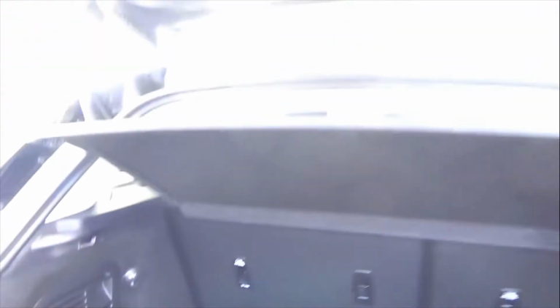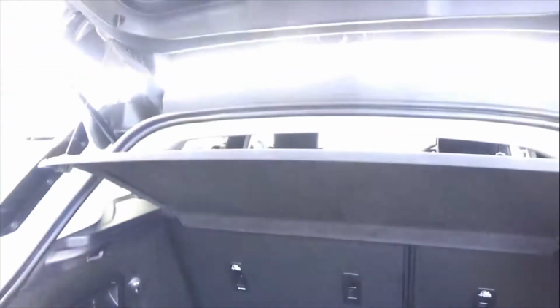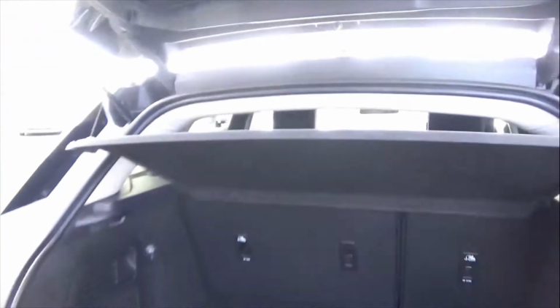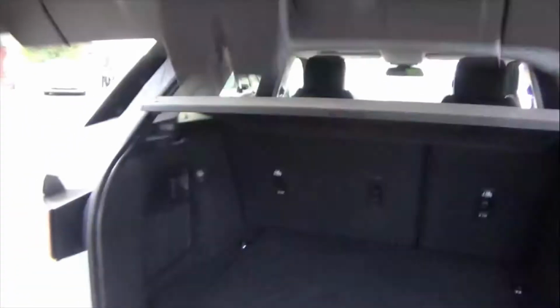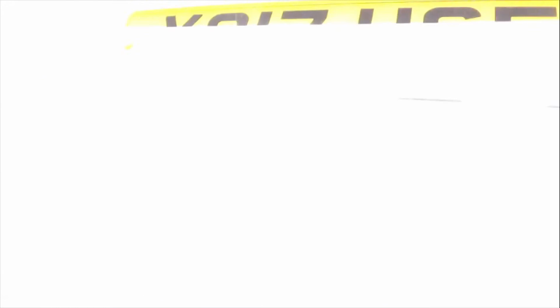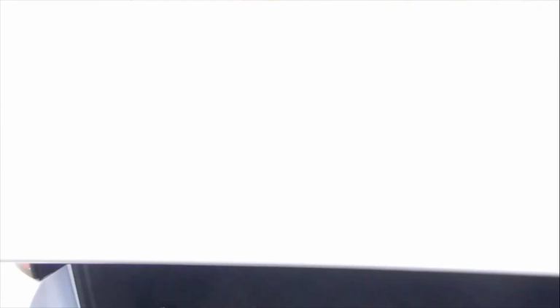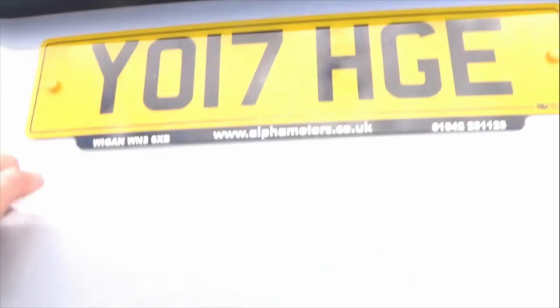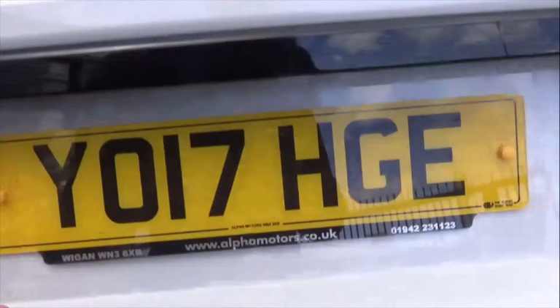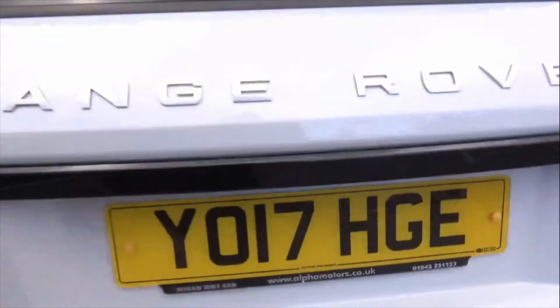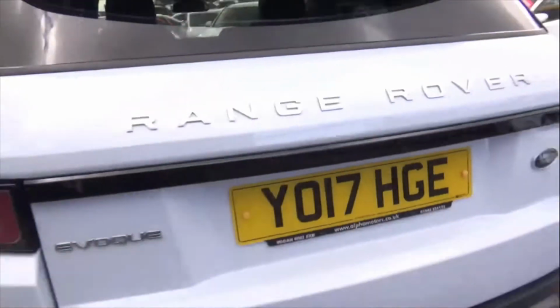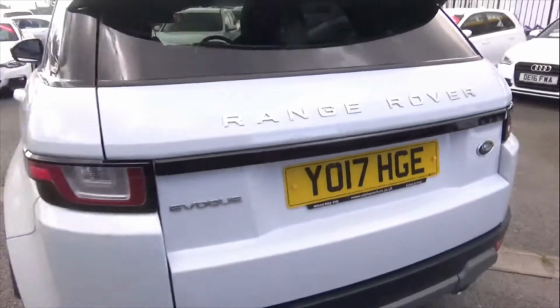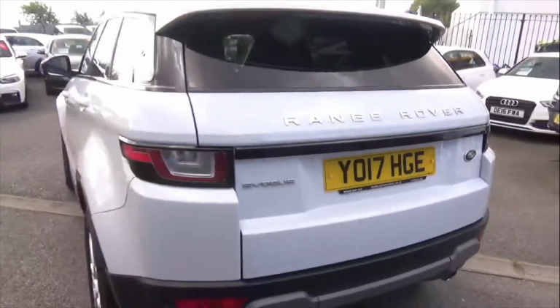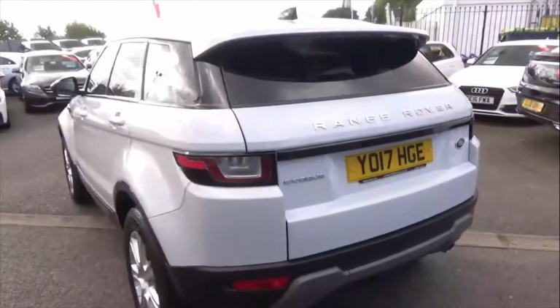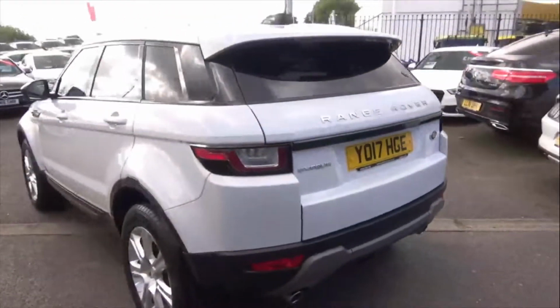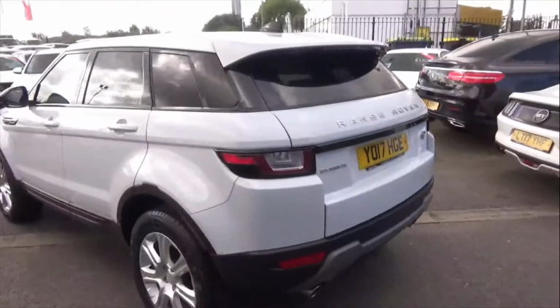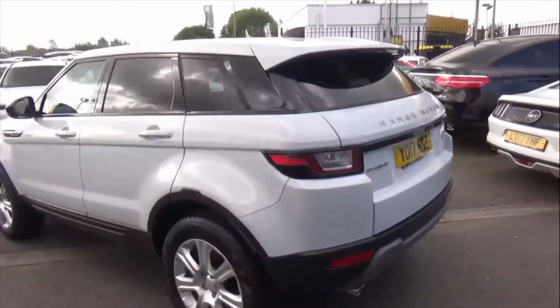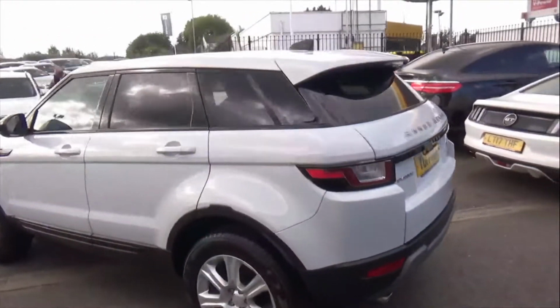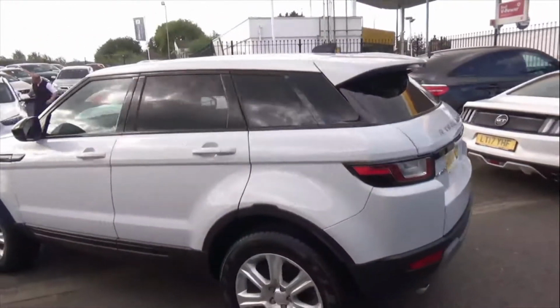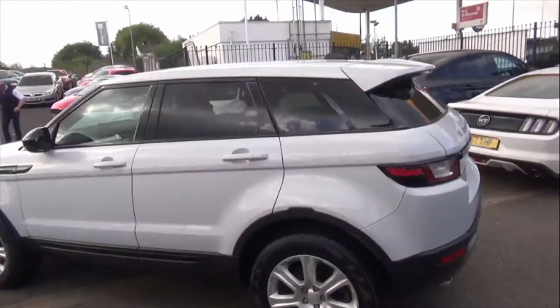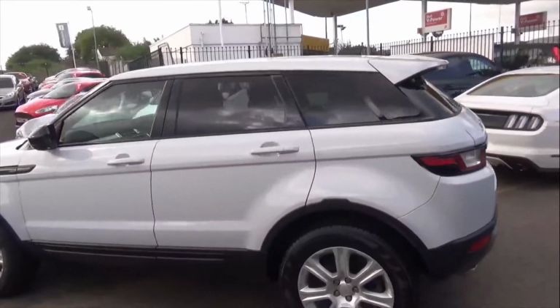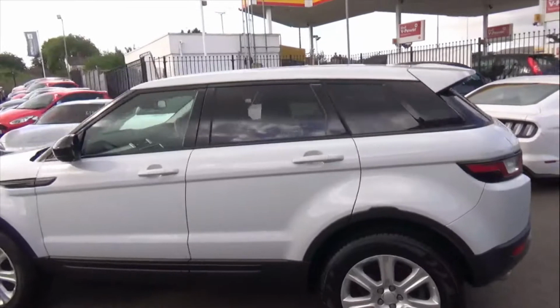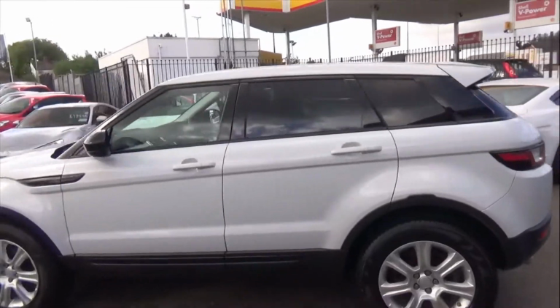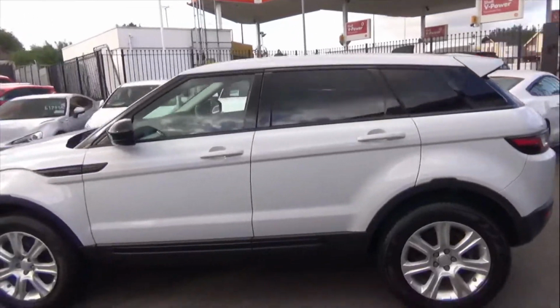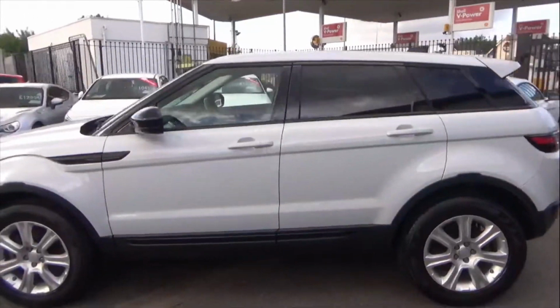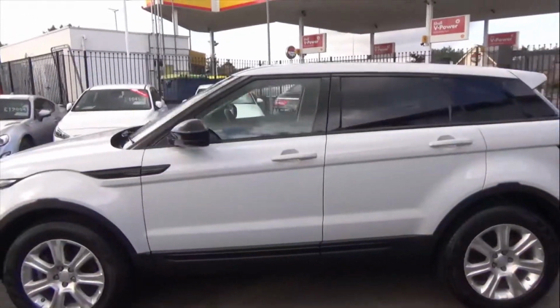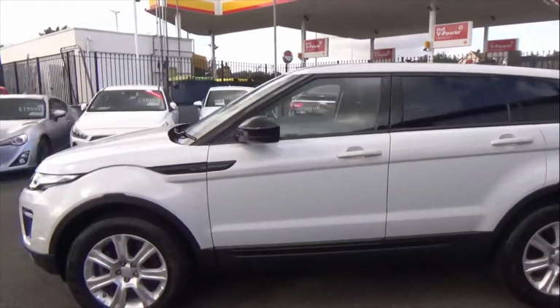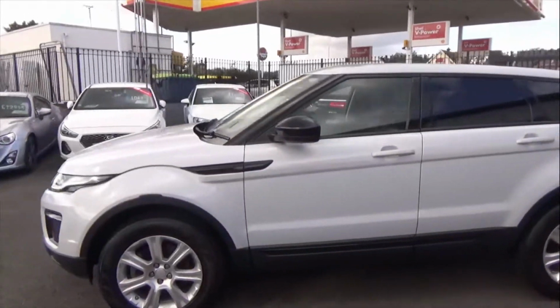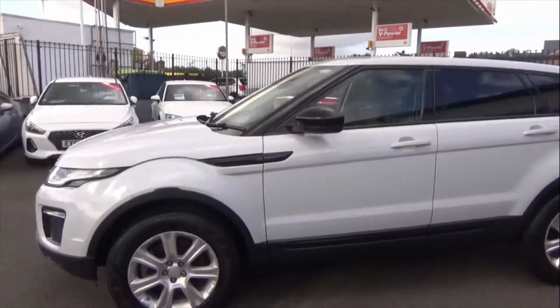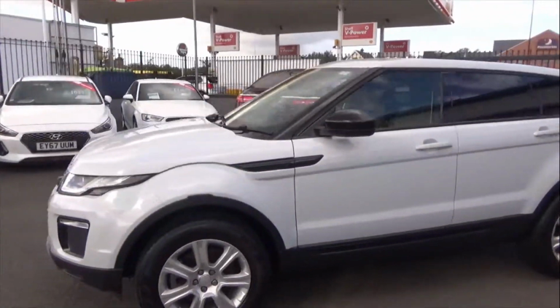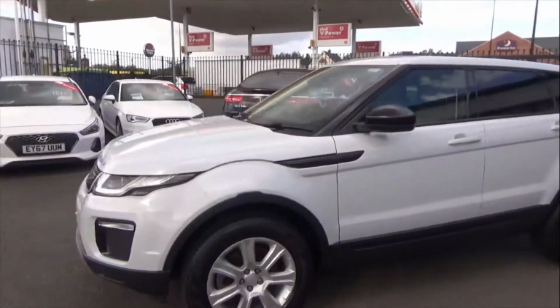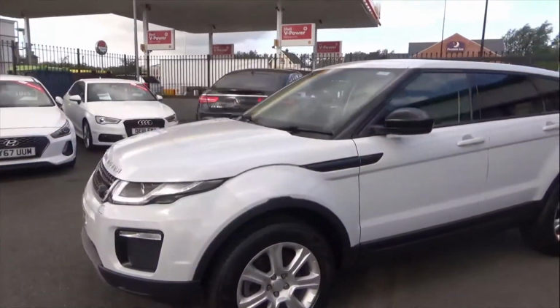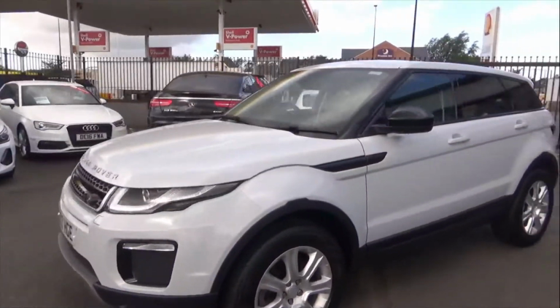Overall, looking around the vehicle it's in fantastic order throughout — no signs of any dings, no dents, no scratches that I can see.